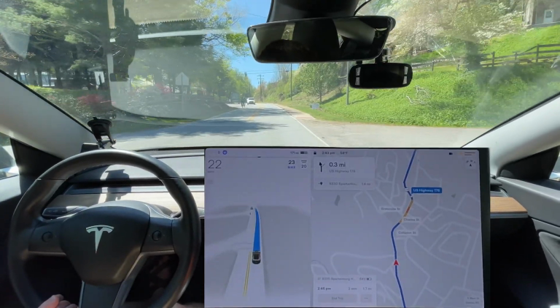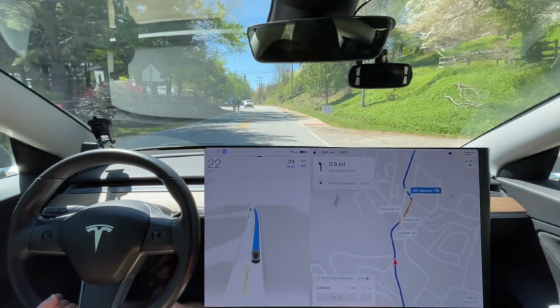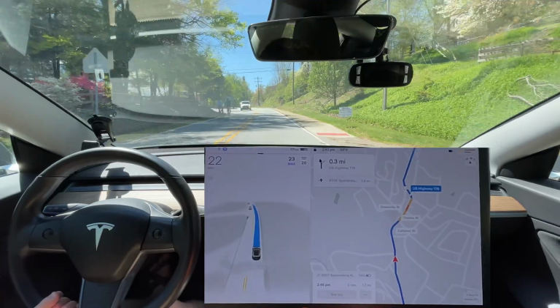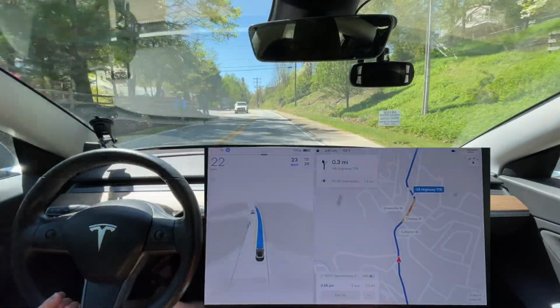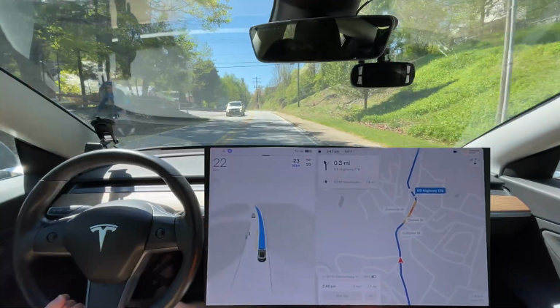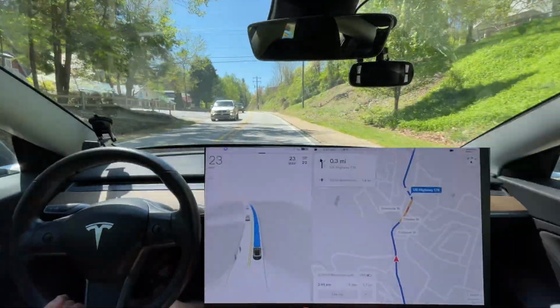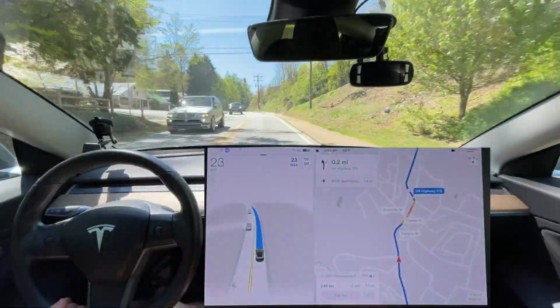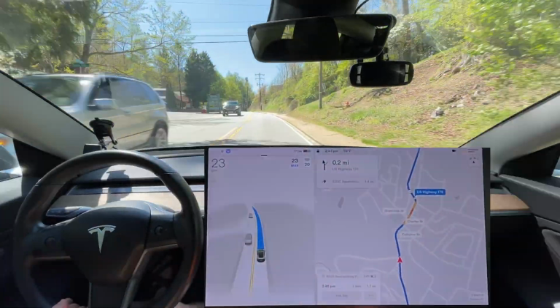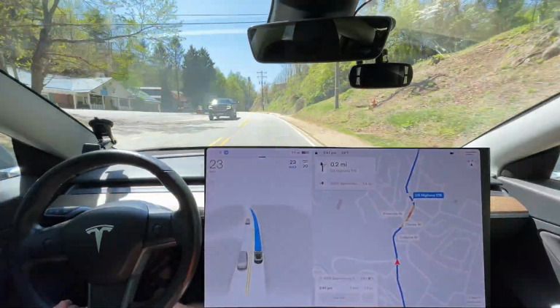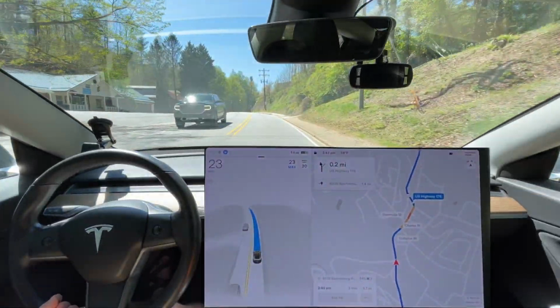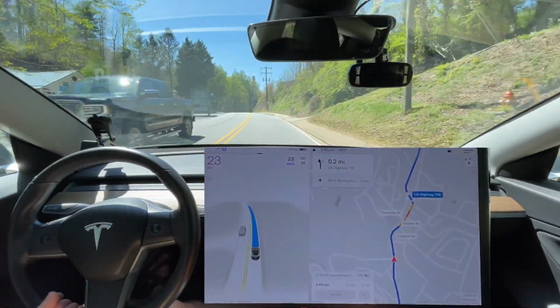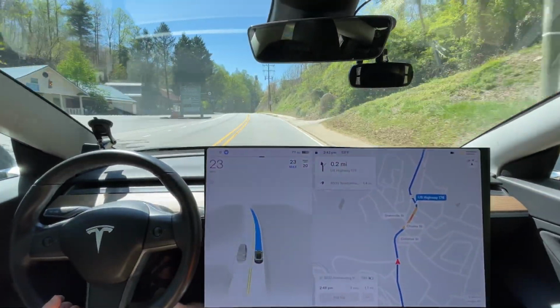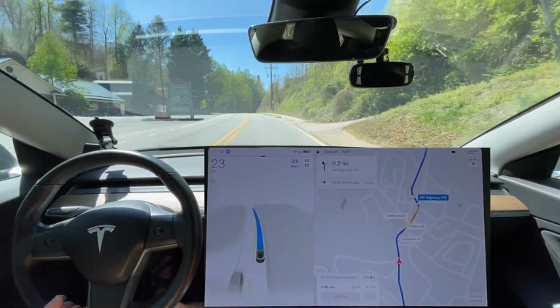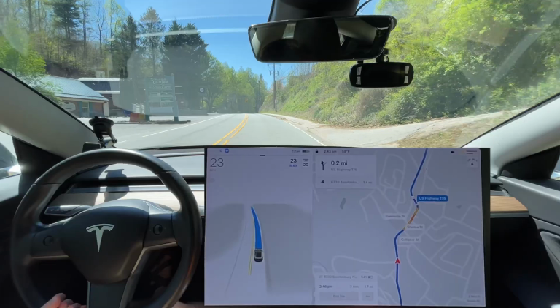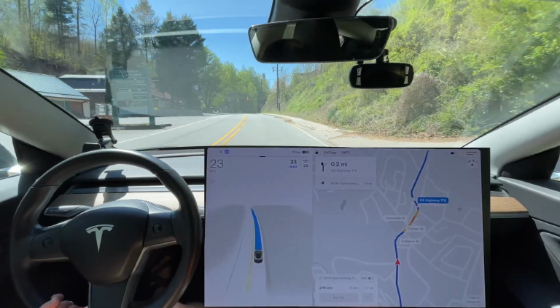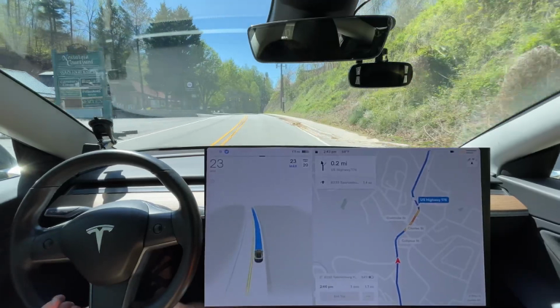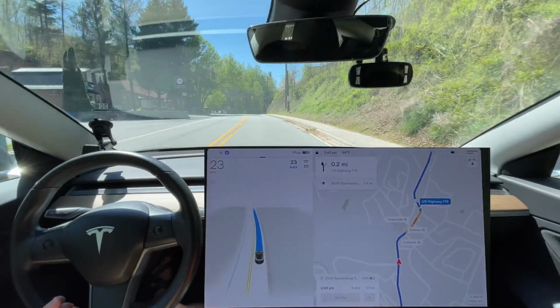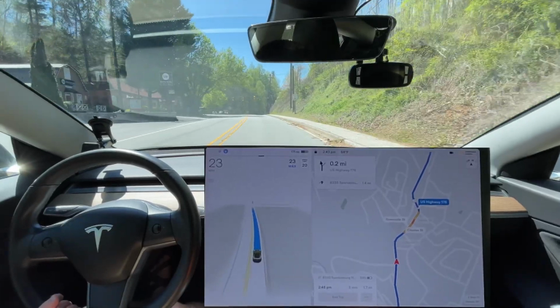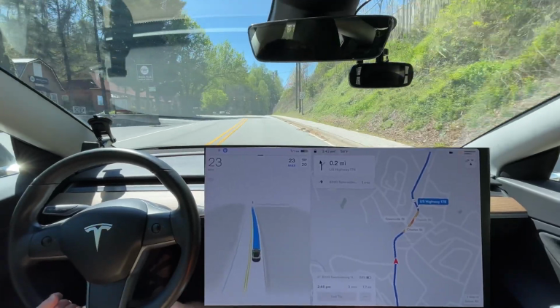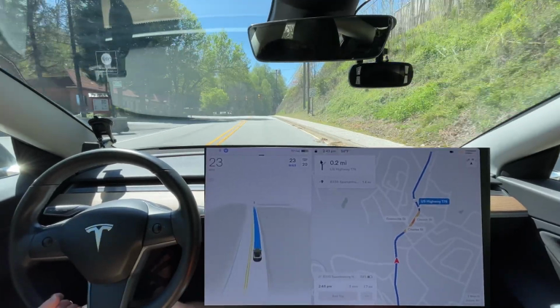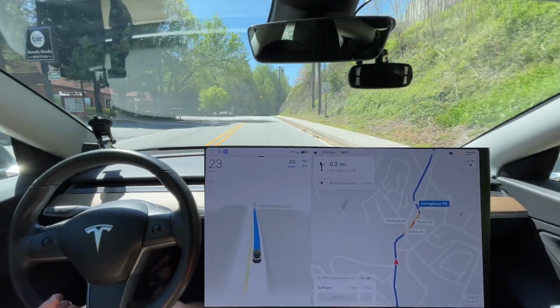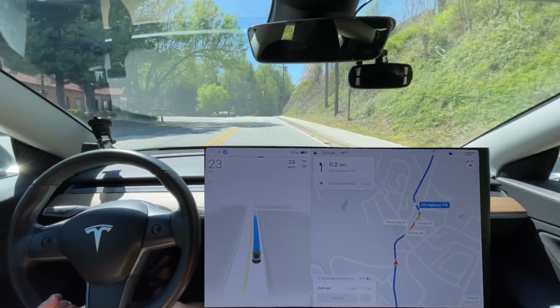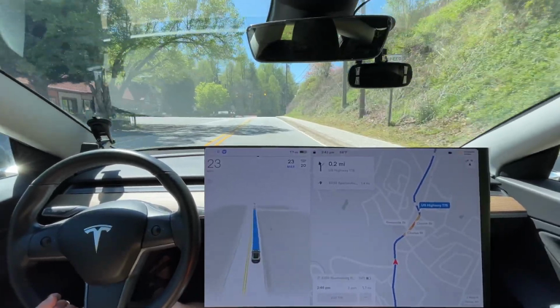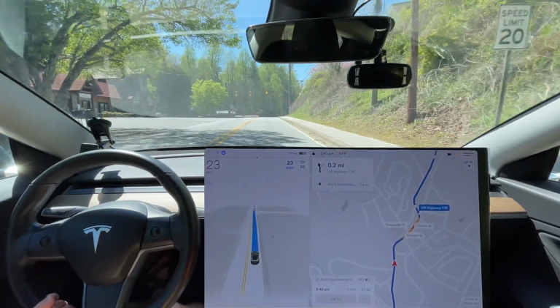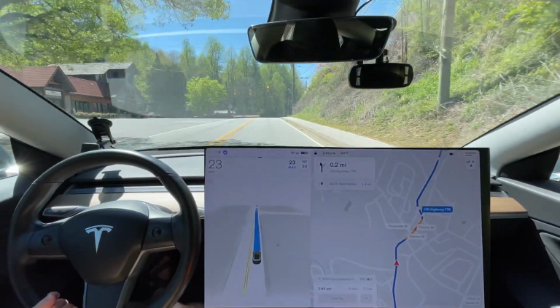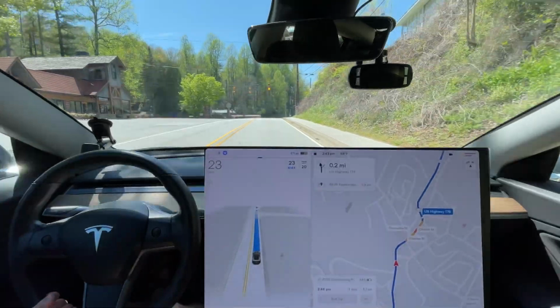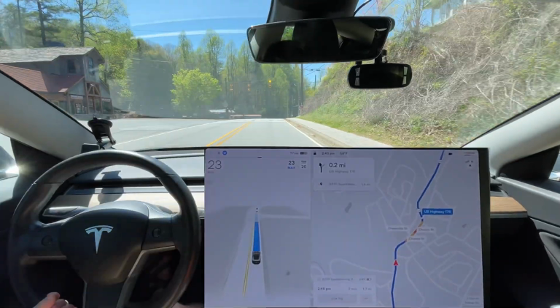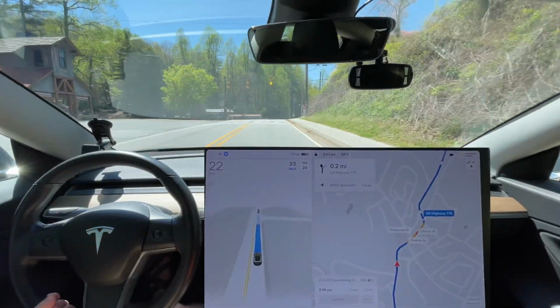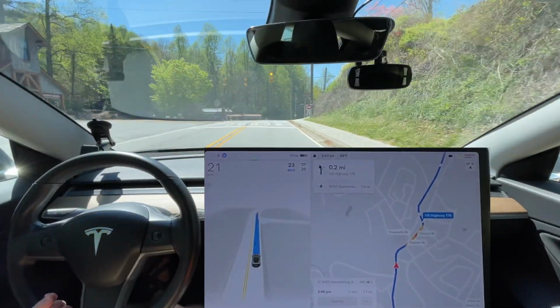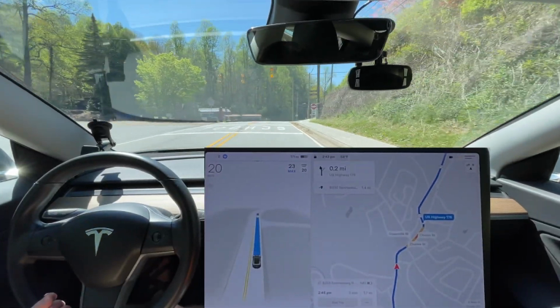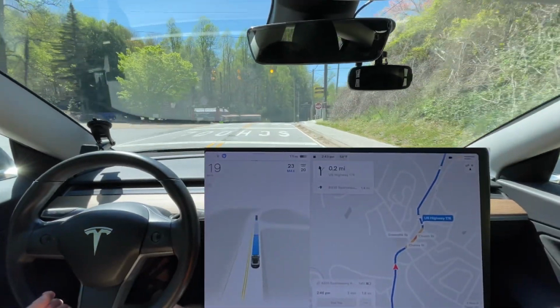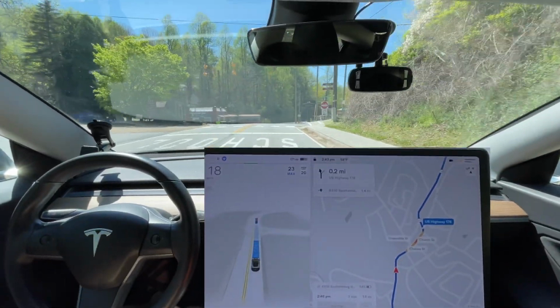We regularly have cyclists on this road — that's something we have to look out for. As you saw in my last video for Saluda, it went around a cyclist, and several of the cyclists that watched commented that it was a little bit close.